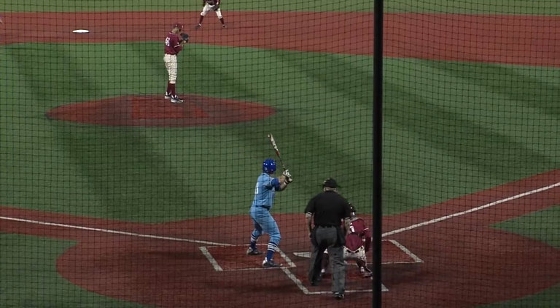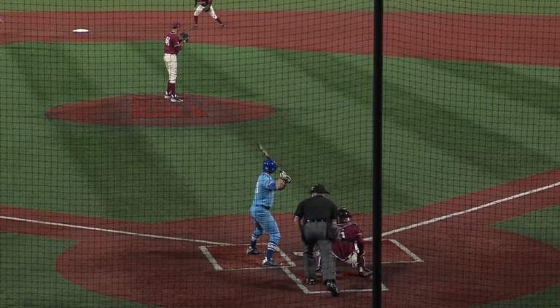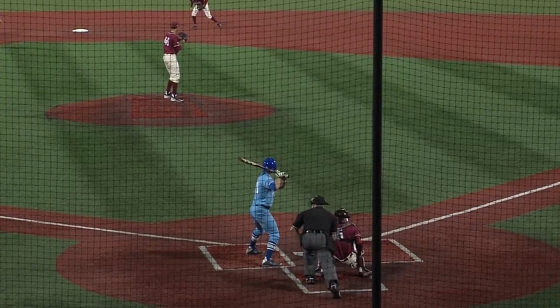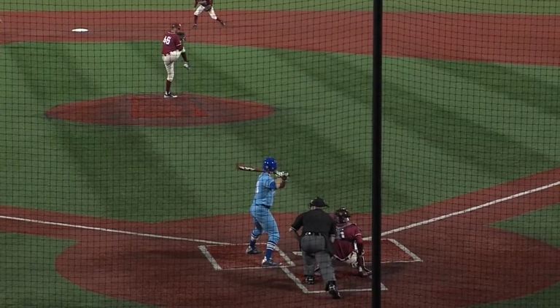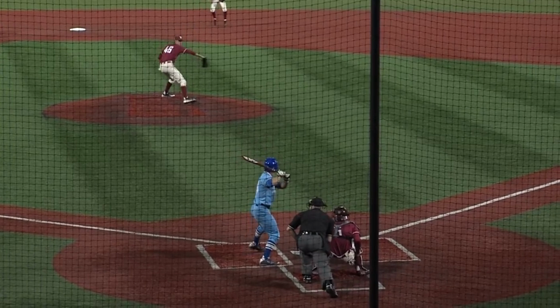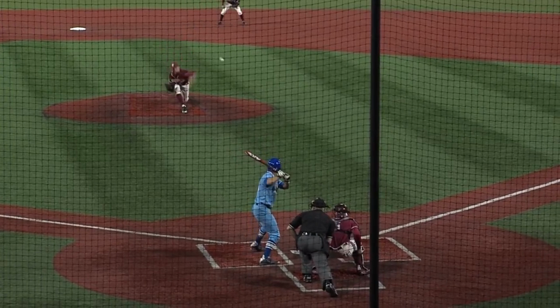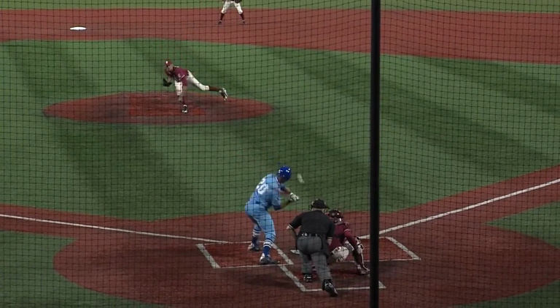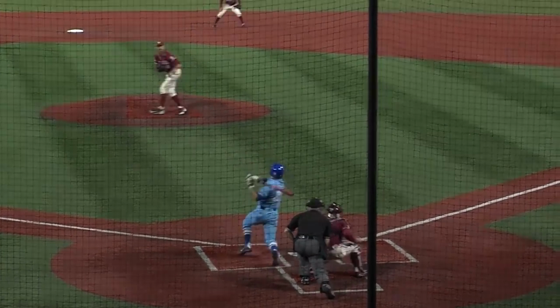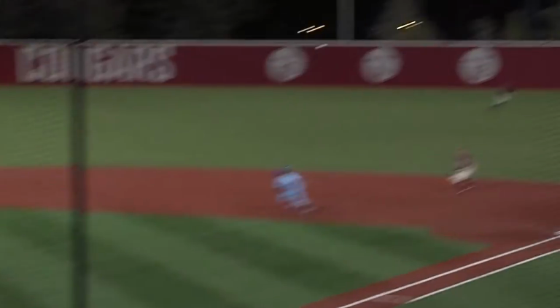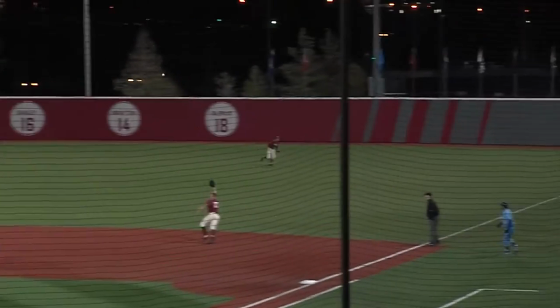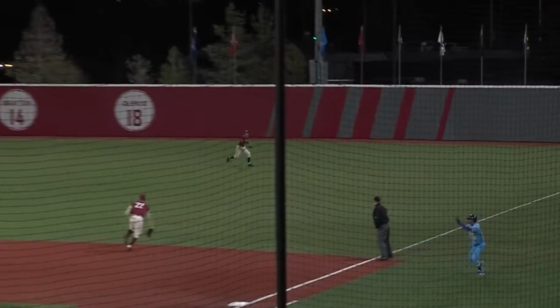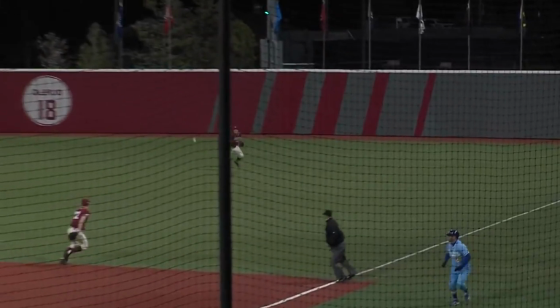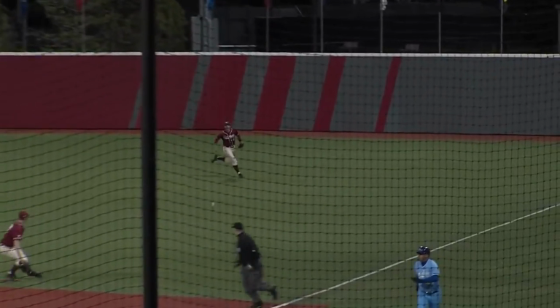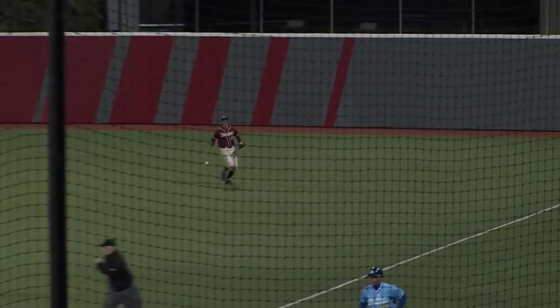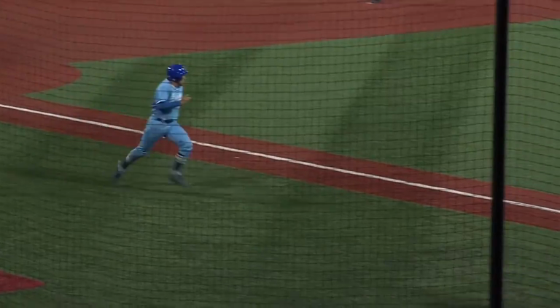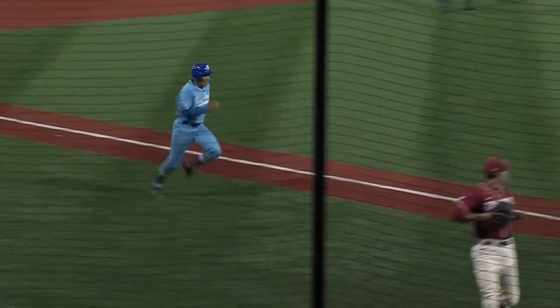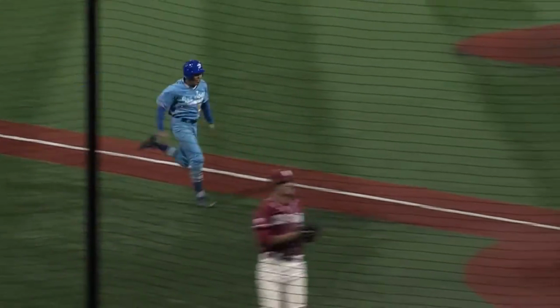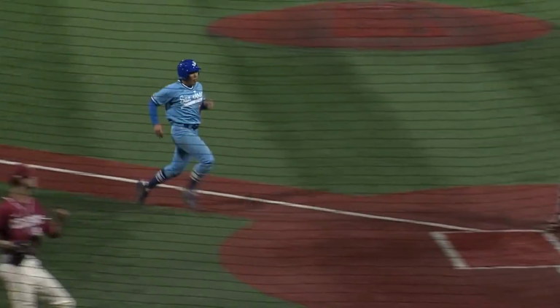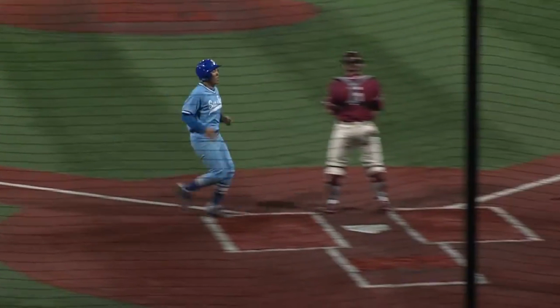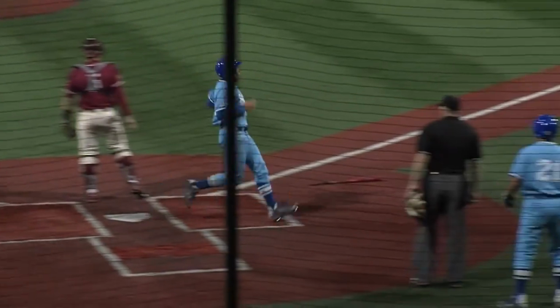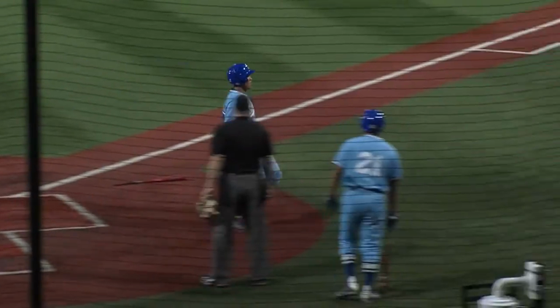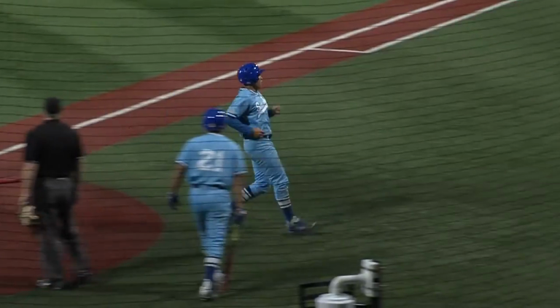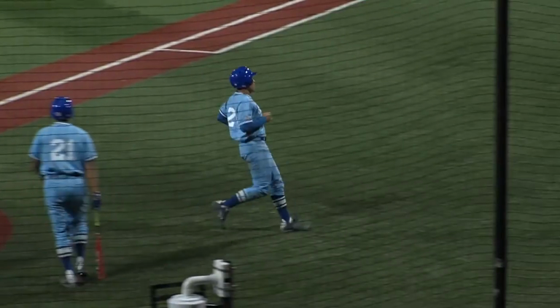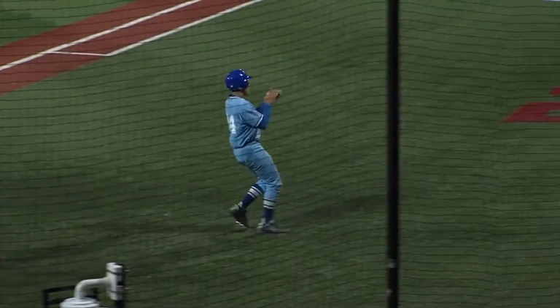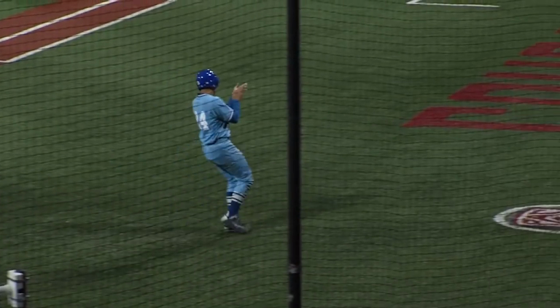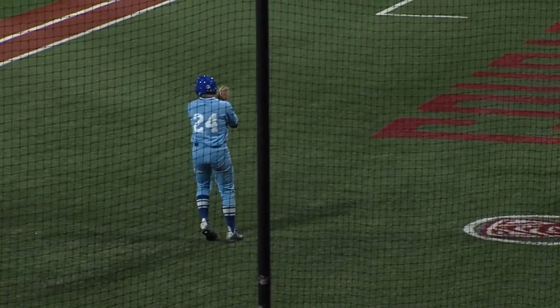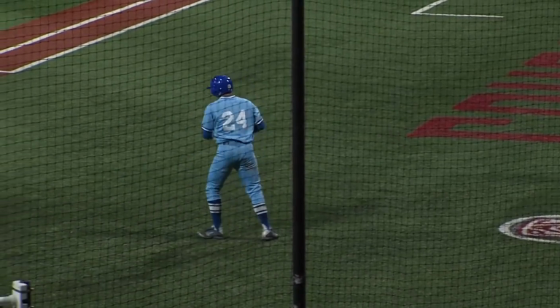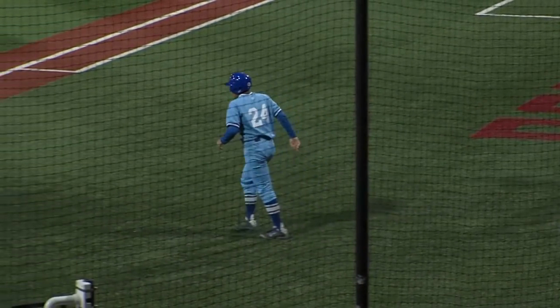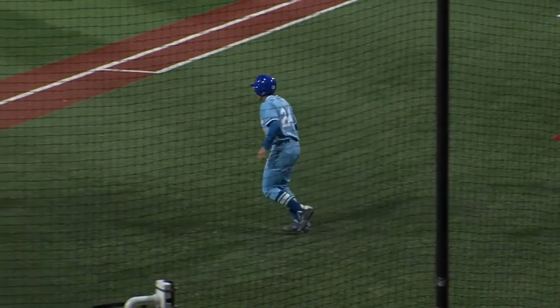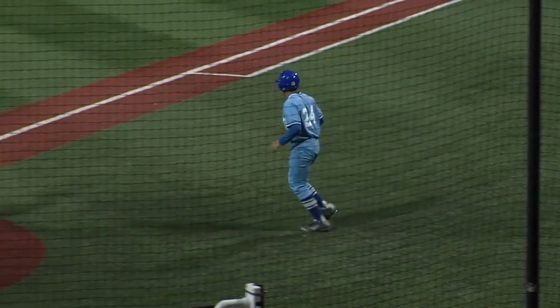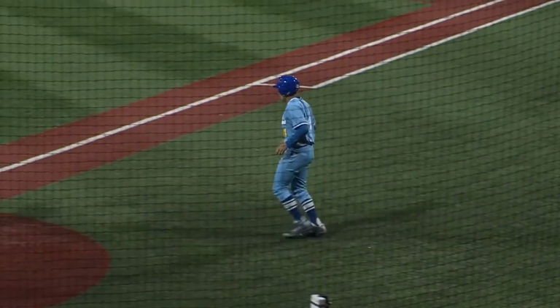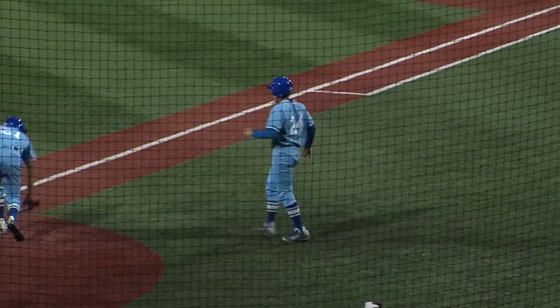The 1-2 pitch from Bauer to Braff — fly ball, right field, that's going to drop in front of Wes Hatton. Runner to third, going to be sent around. And San Jose State has regained the lead, it's now 4-3.